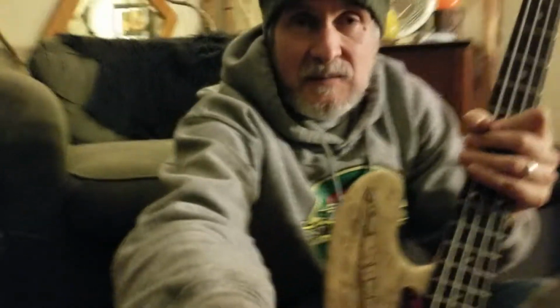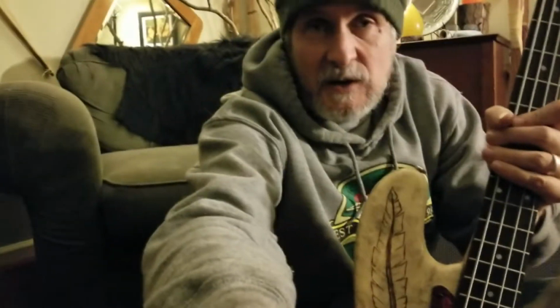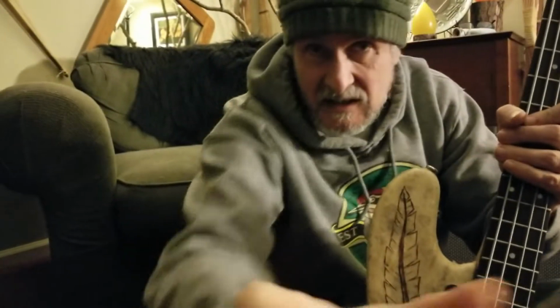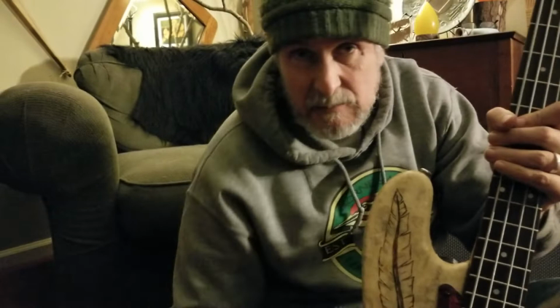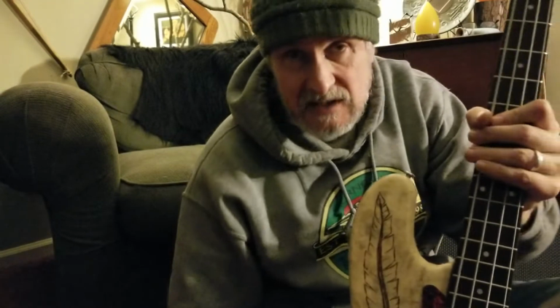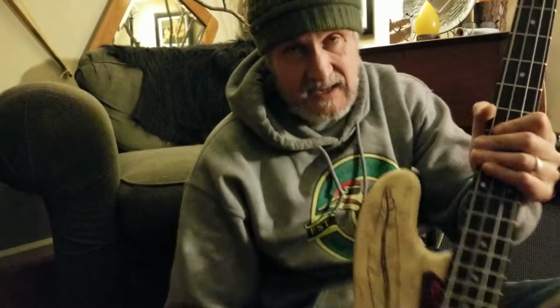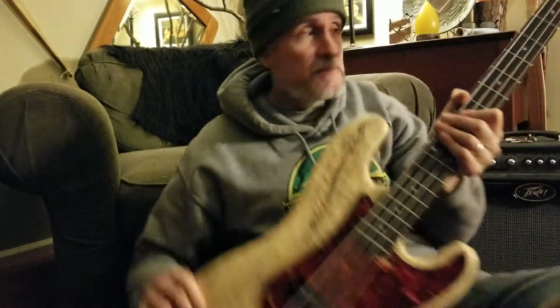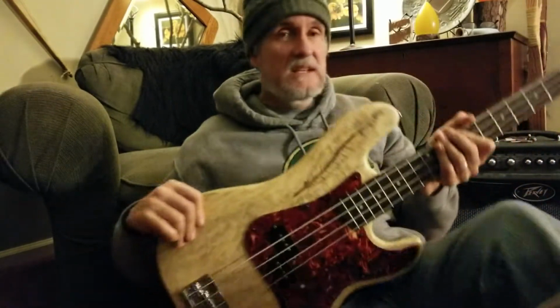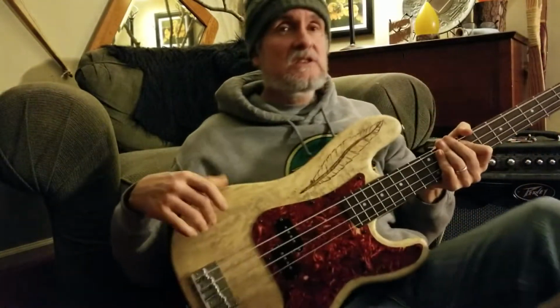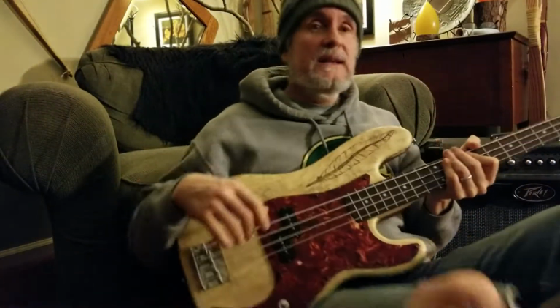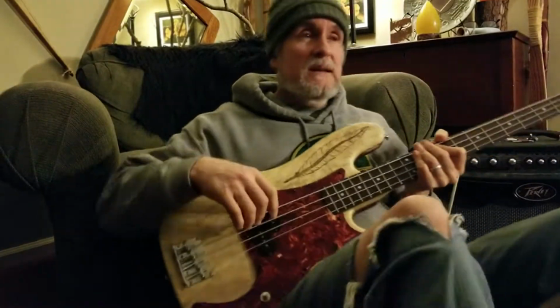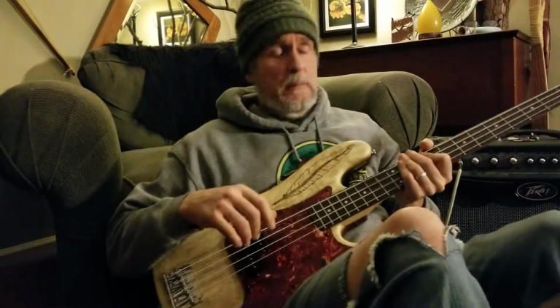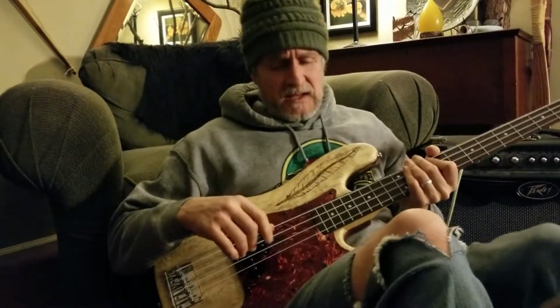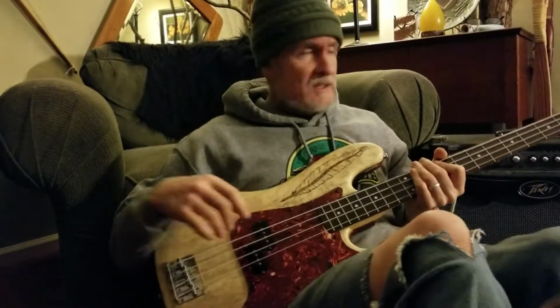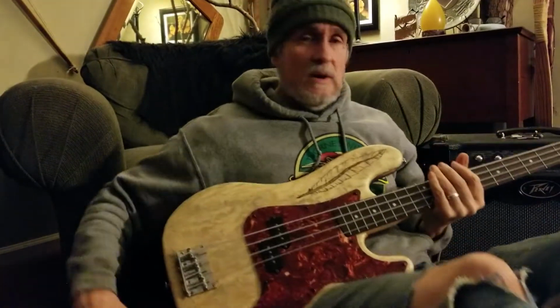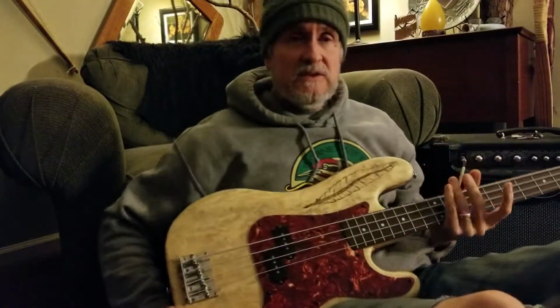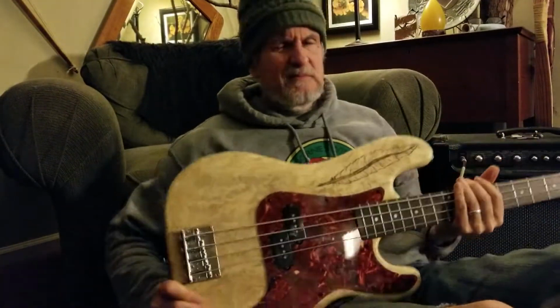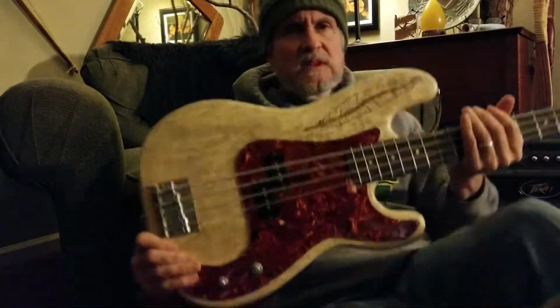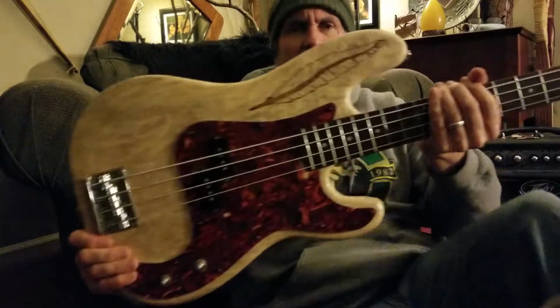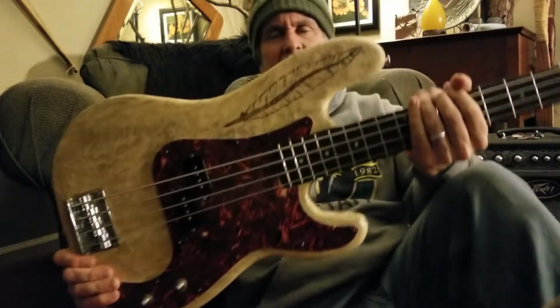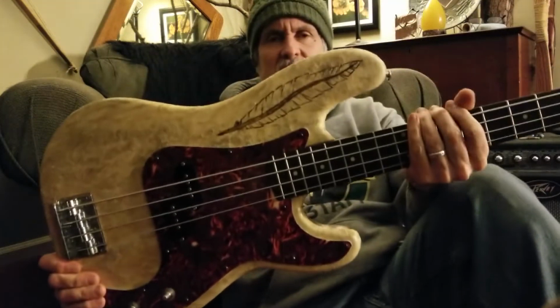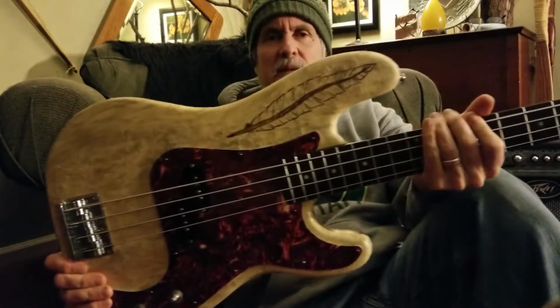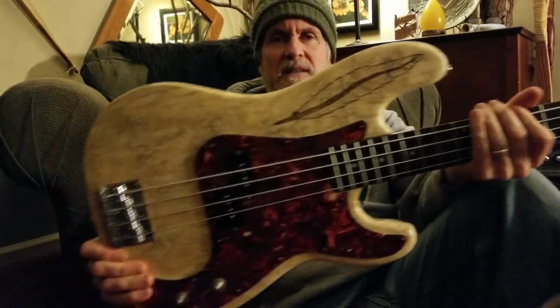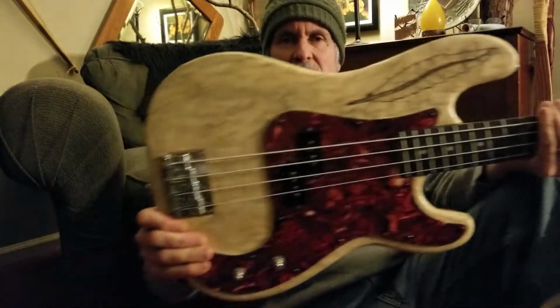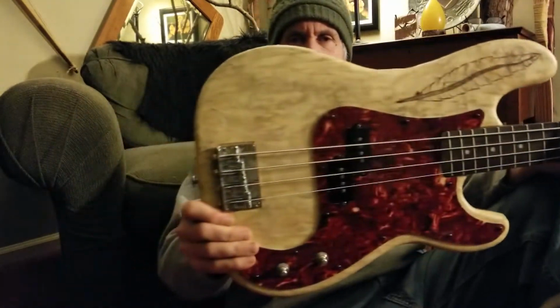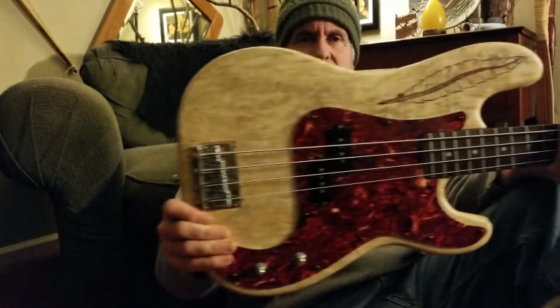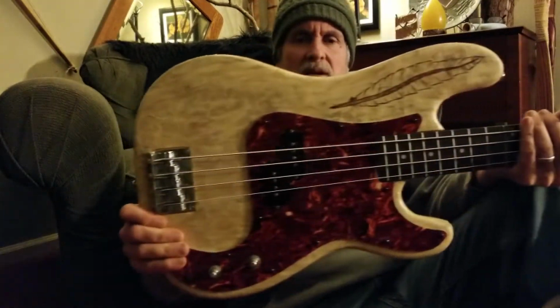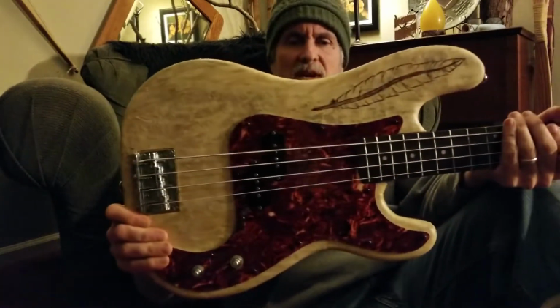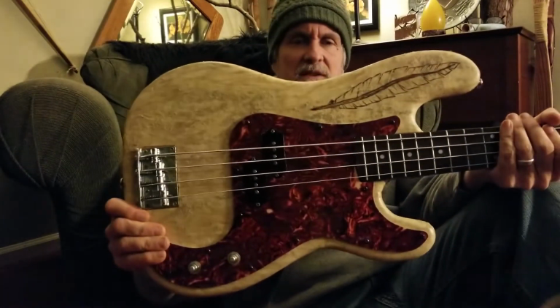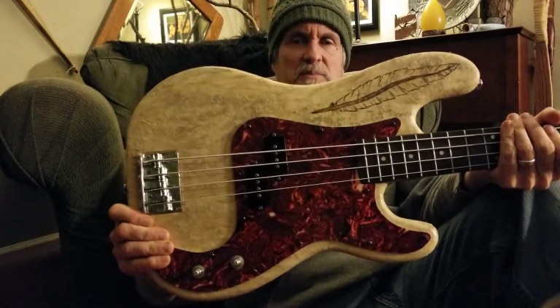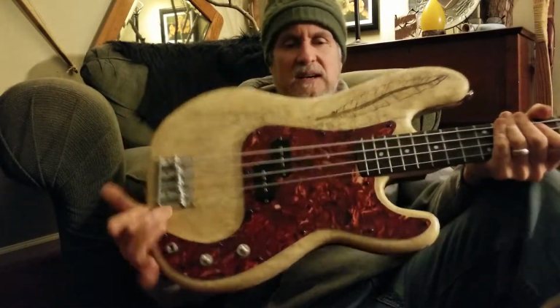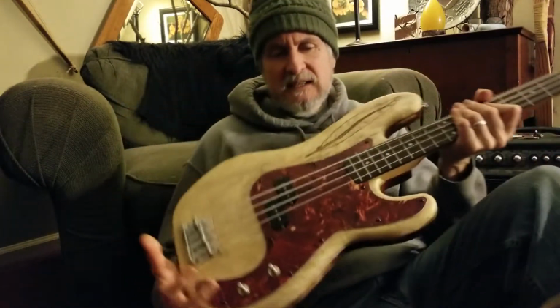There is a sleeping person in the house and this is a good way to wake her up. I'm gonna let you listen to a little bit — not much — but I just finished the pick guard.